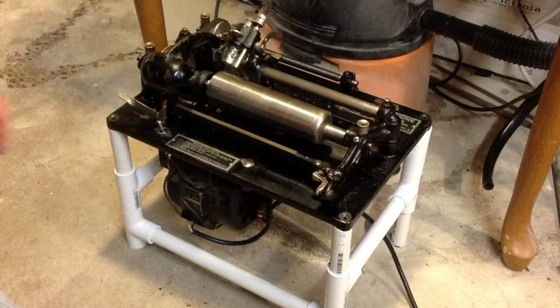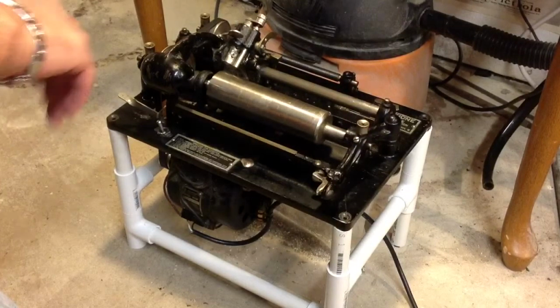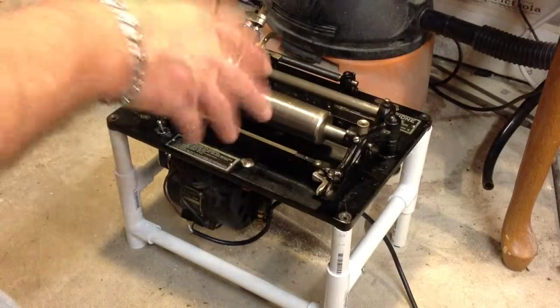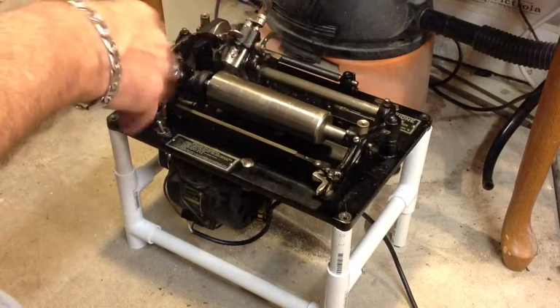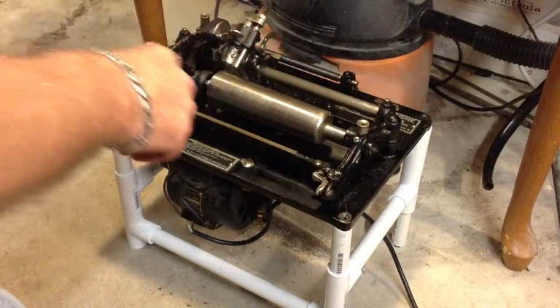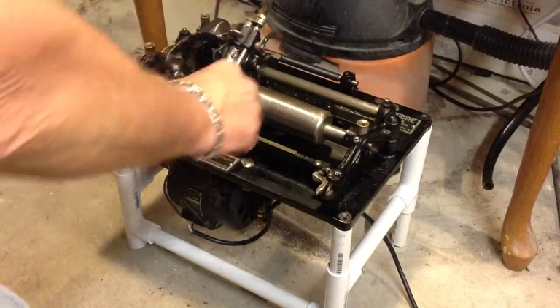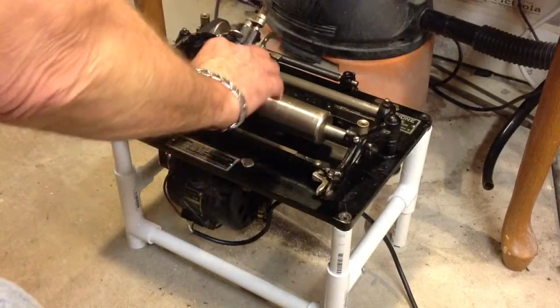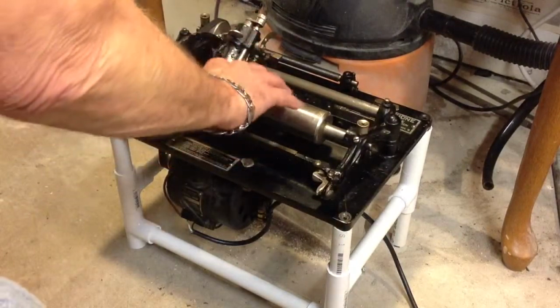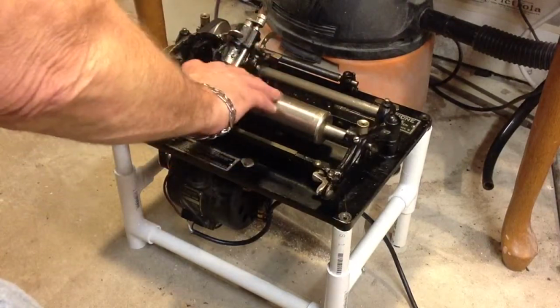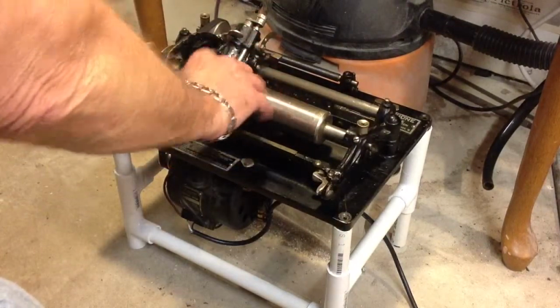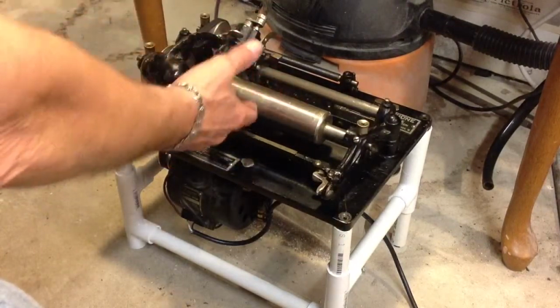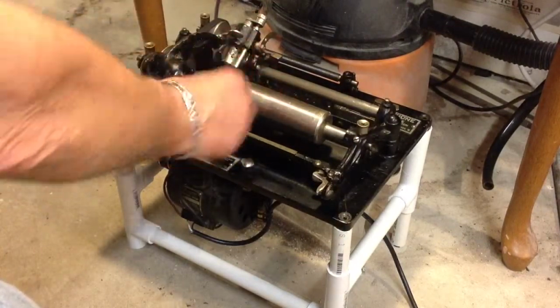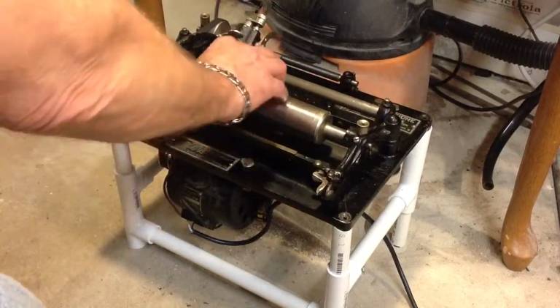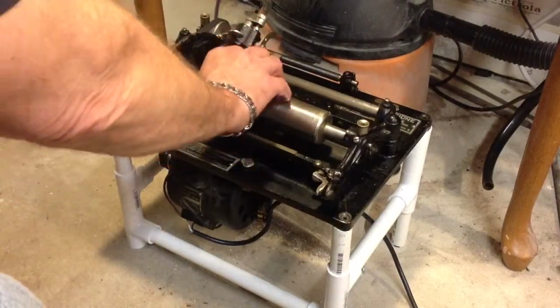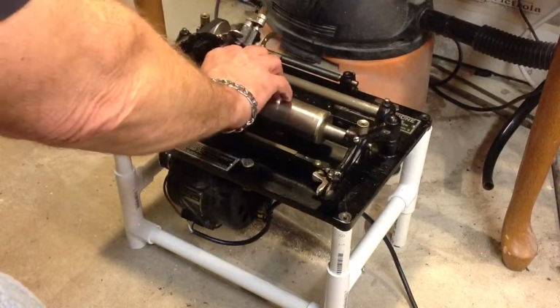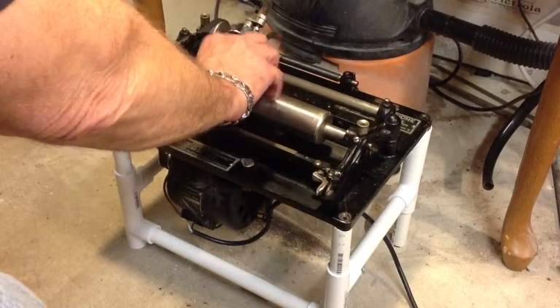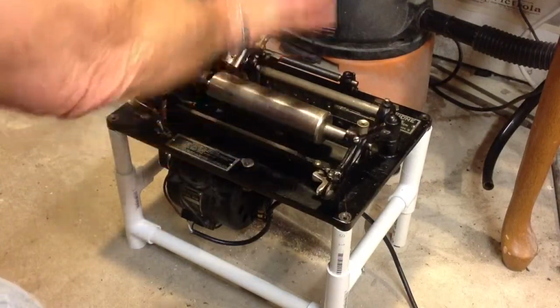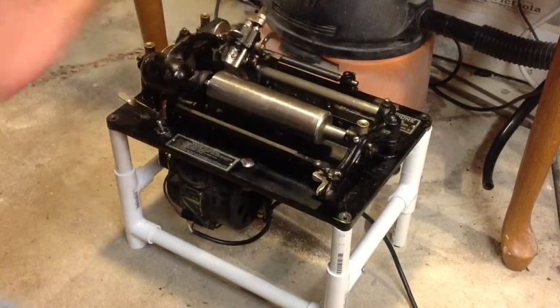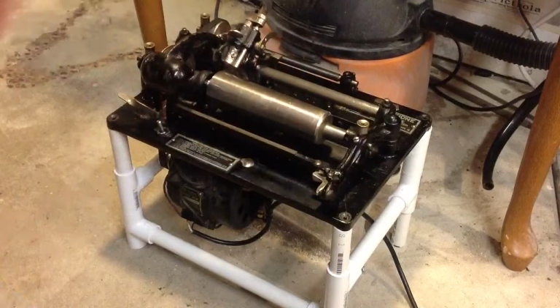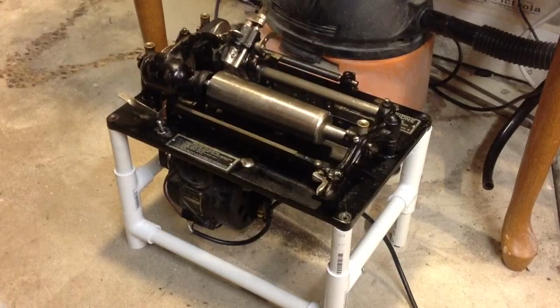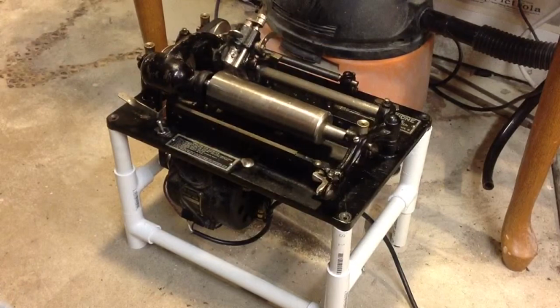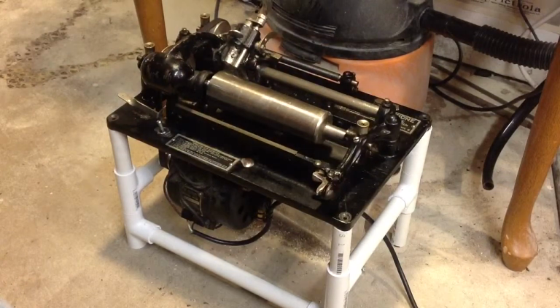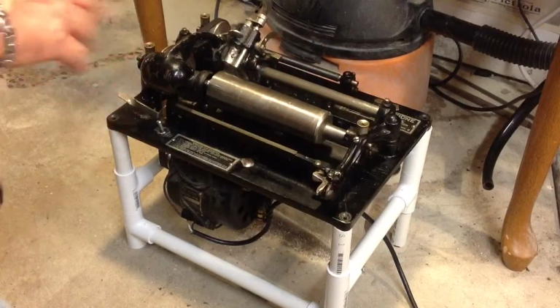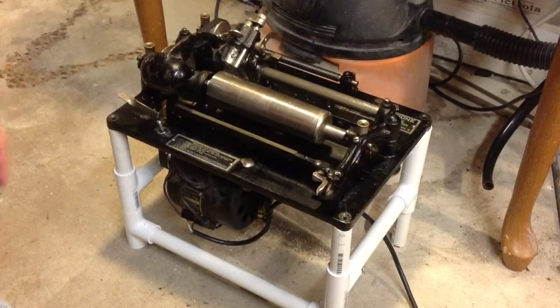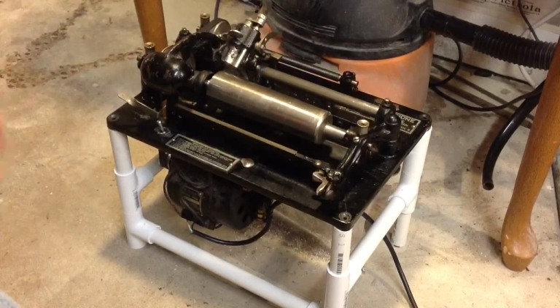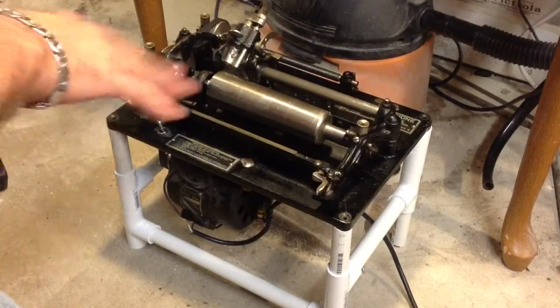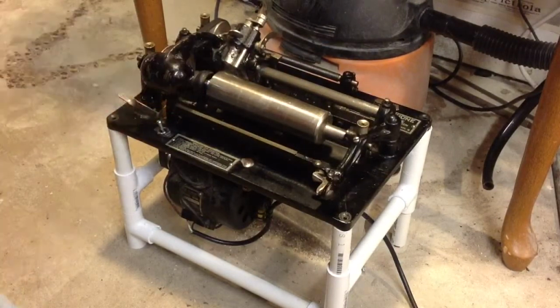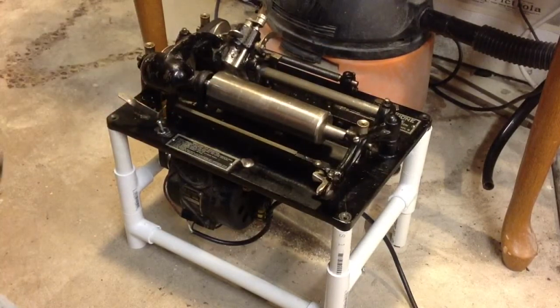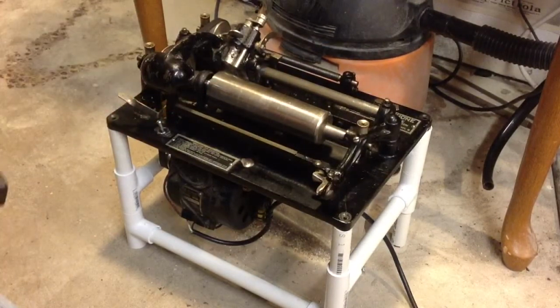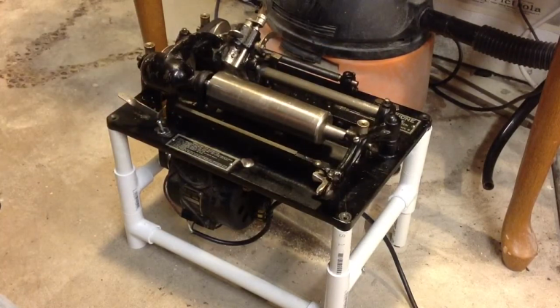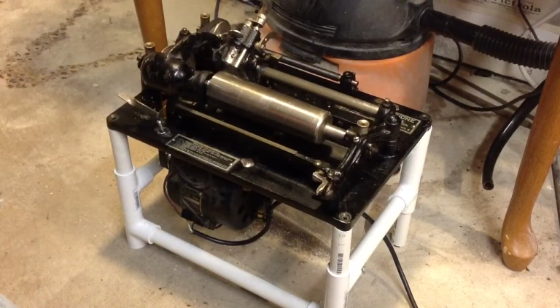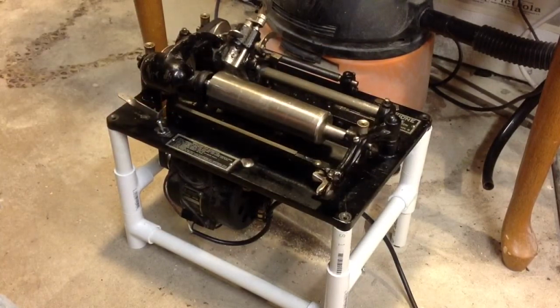The RPM is so high that the cylinders — the wax cylinders — will just blow apart, literally. They'll just come apart like a $2 suitcase.